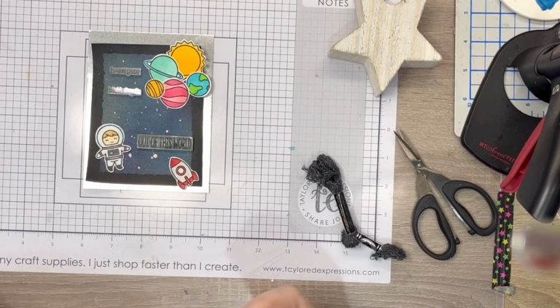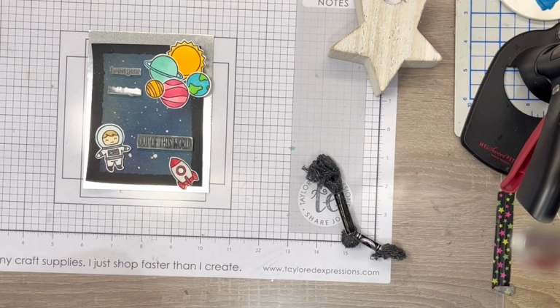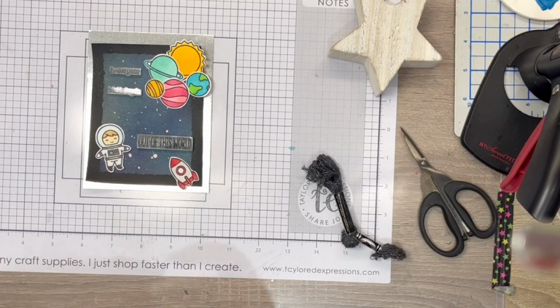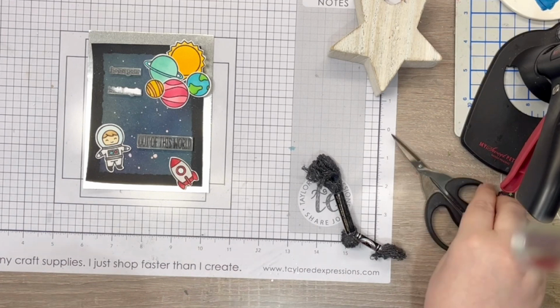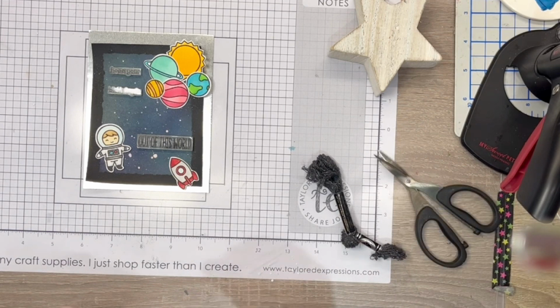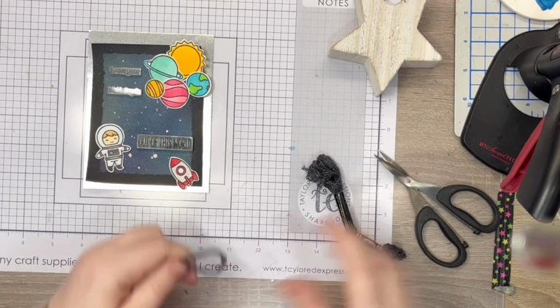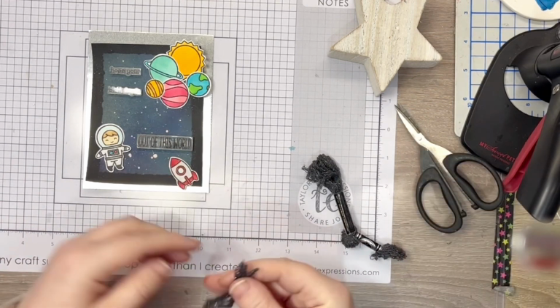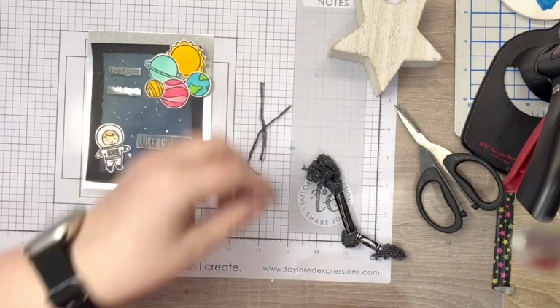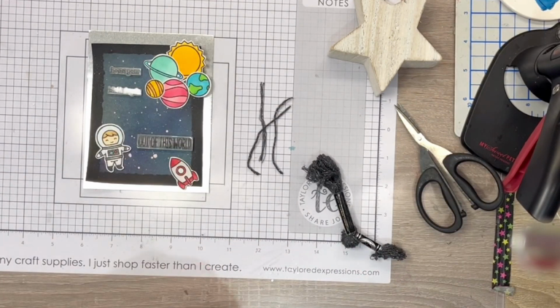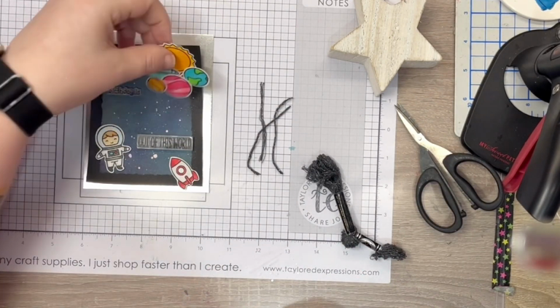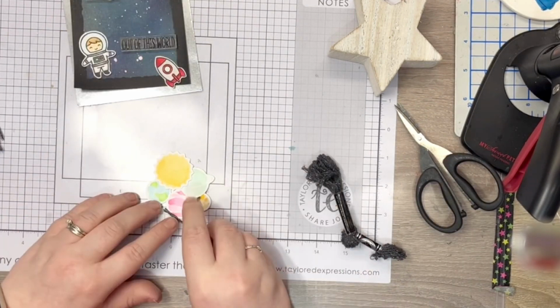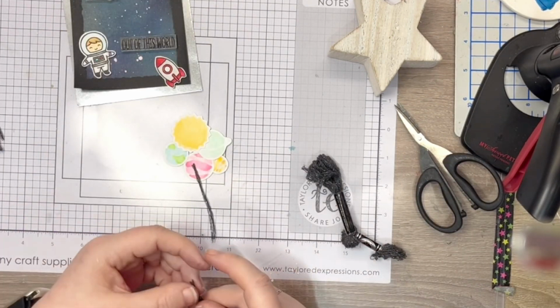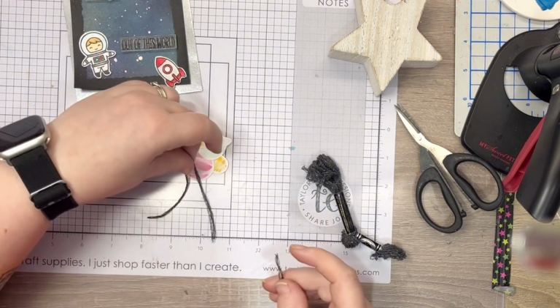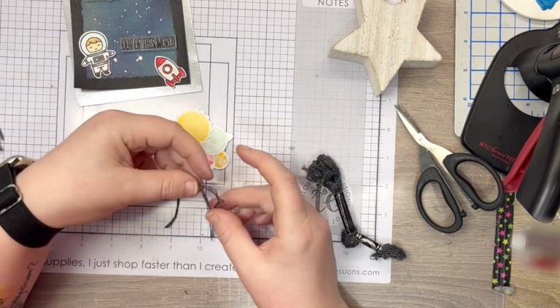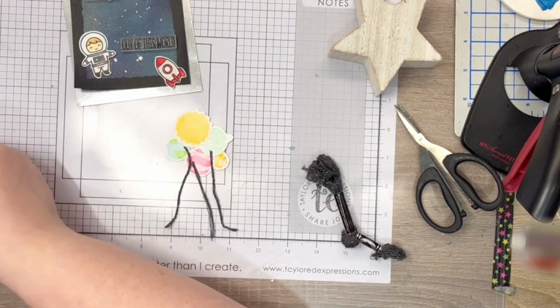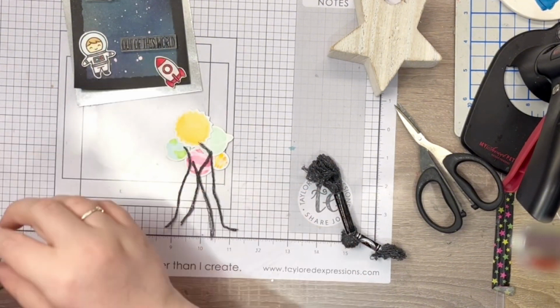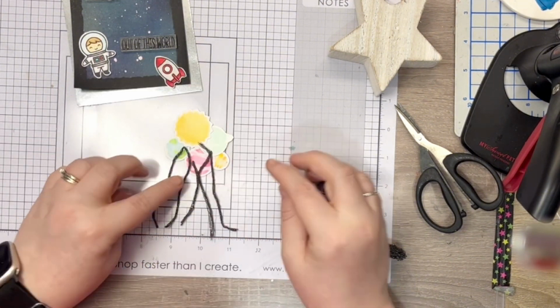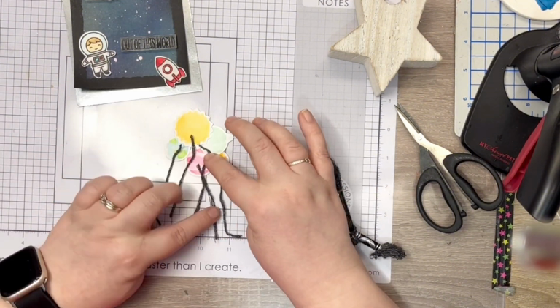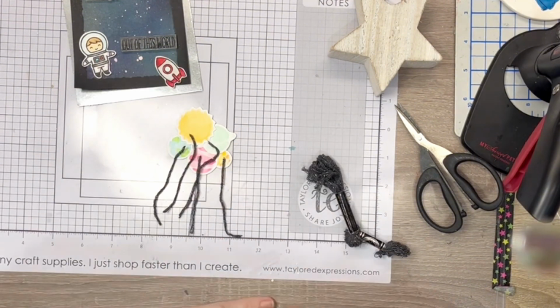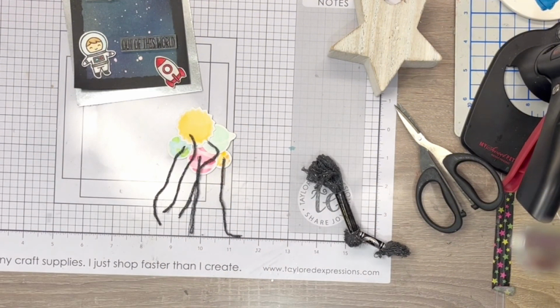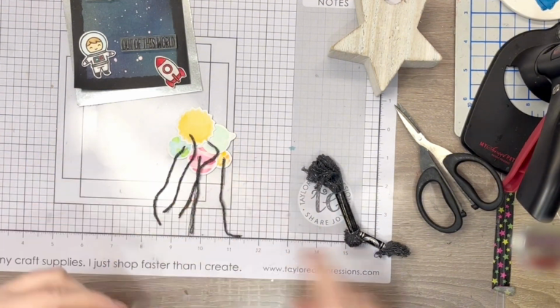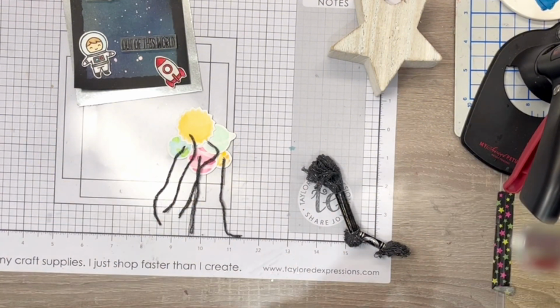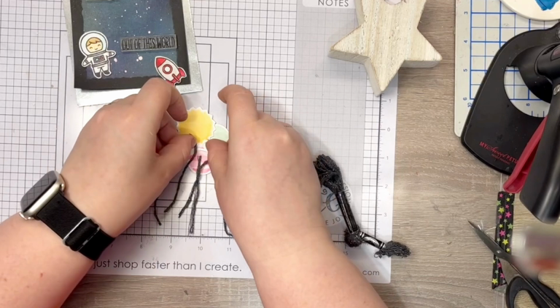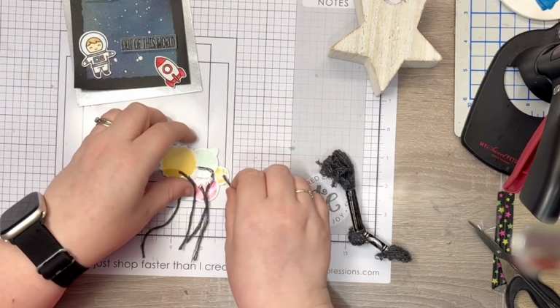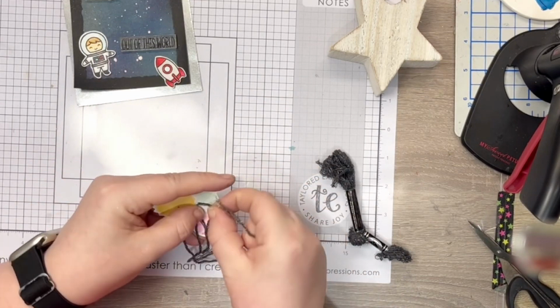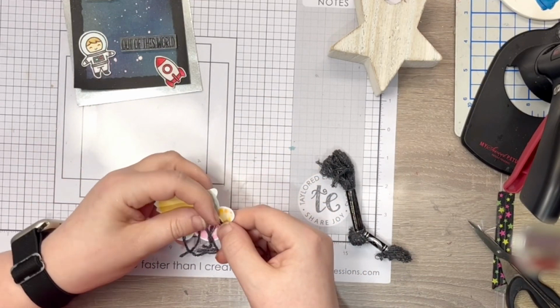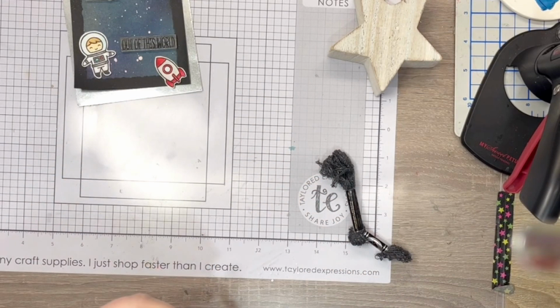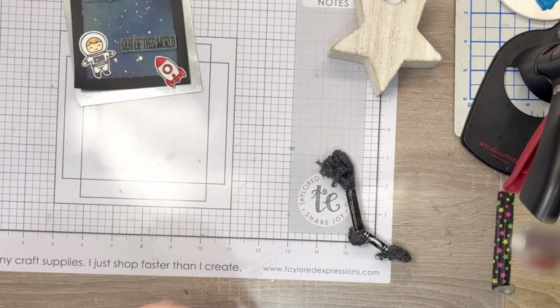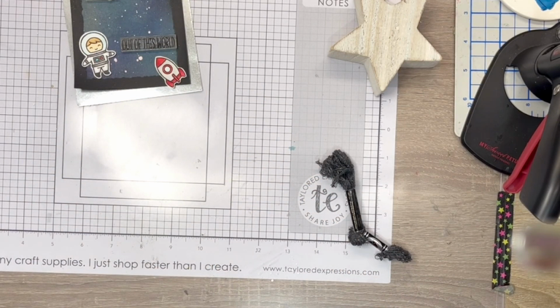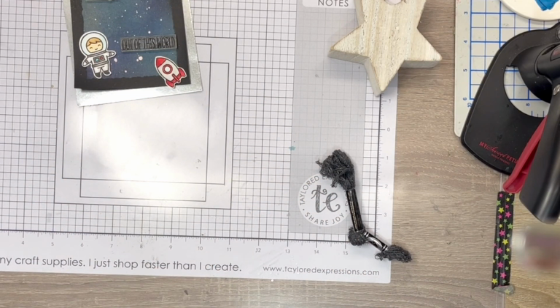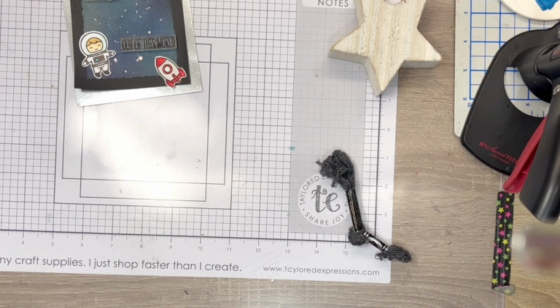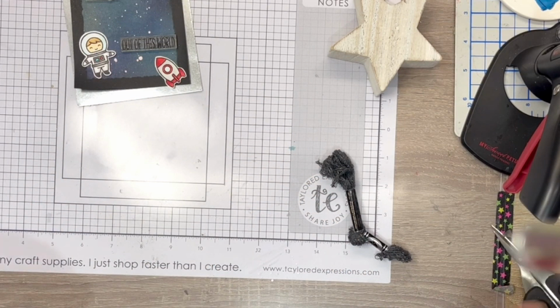Off screen, I fussy cut the images and arranged the planets into an array of balloons, and once happy, I glued them together. I then took some DMC sparkly black thread and cut some strands, attaching these to the back of the image using clear tape.